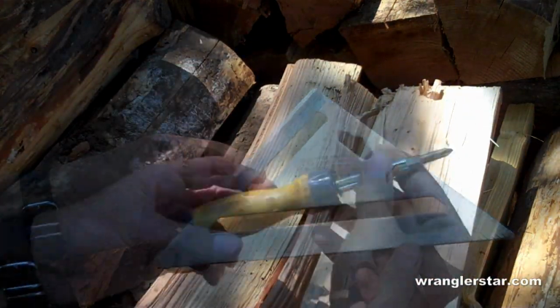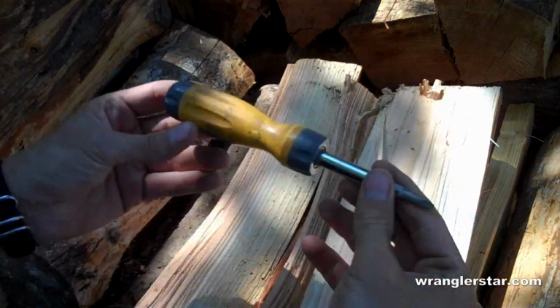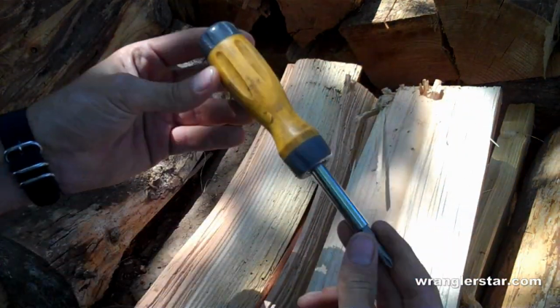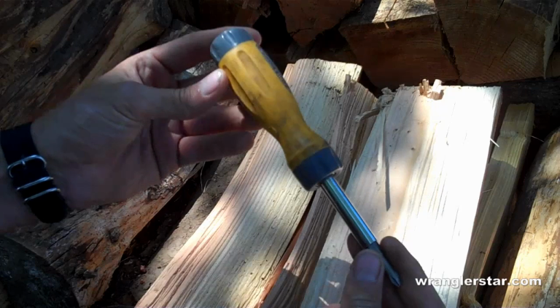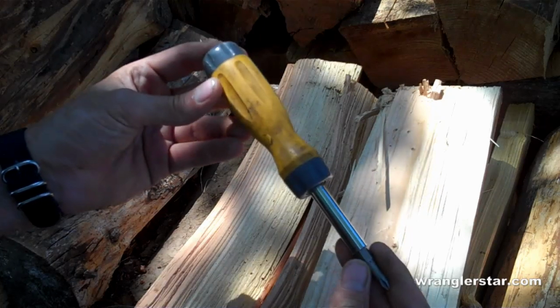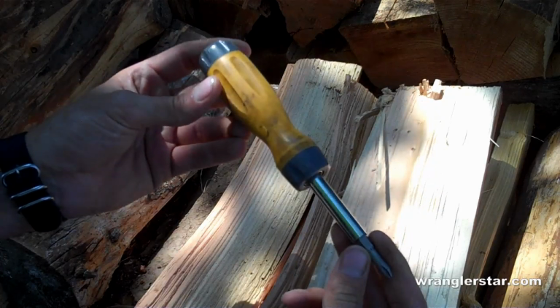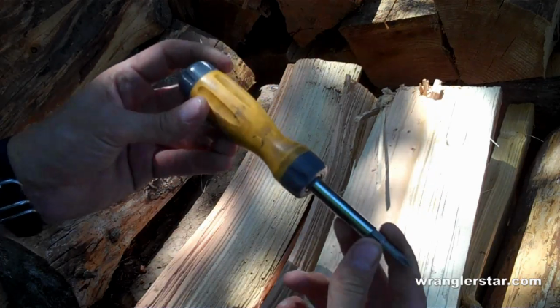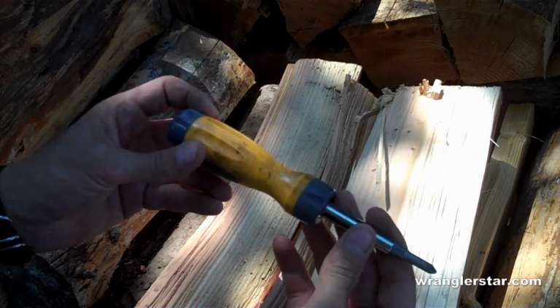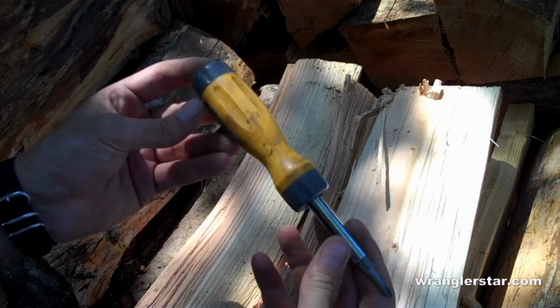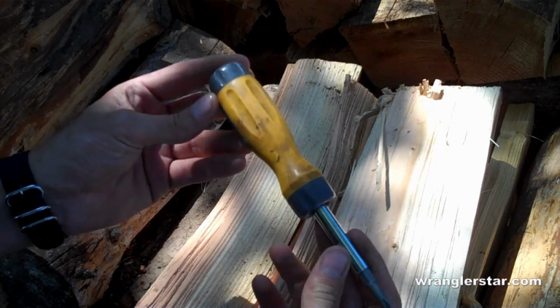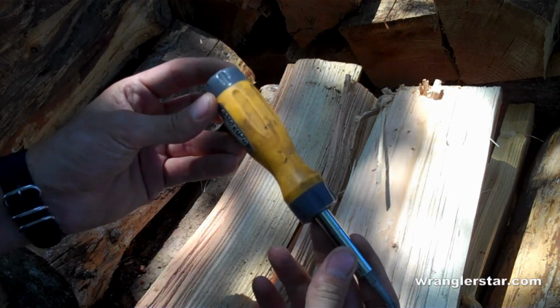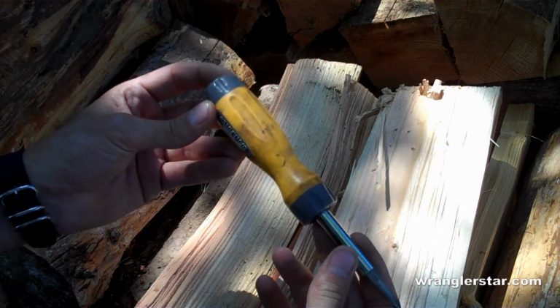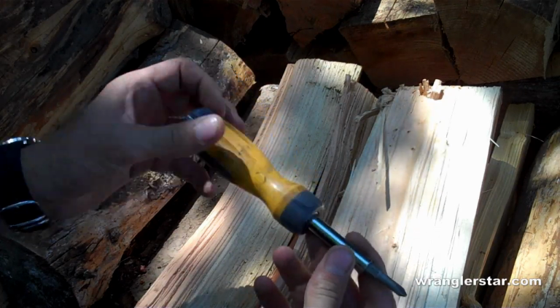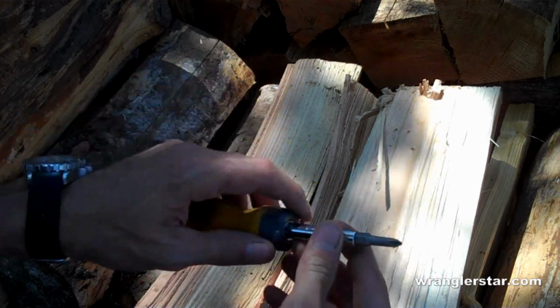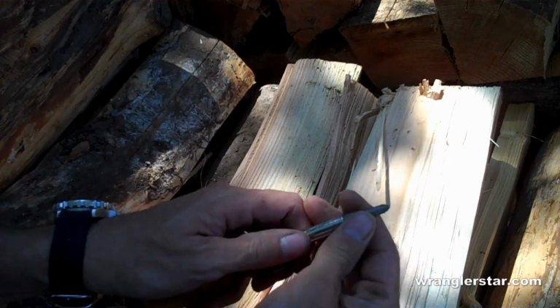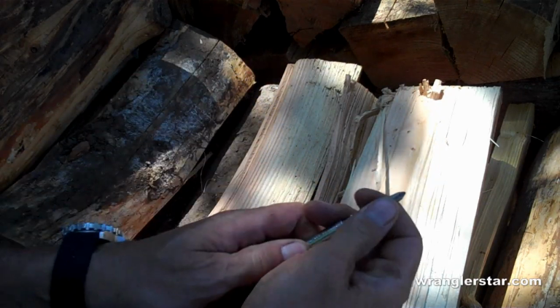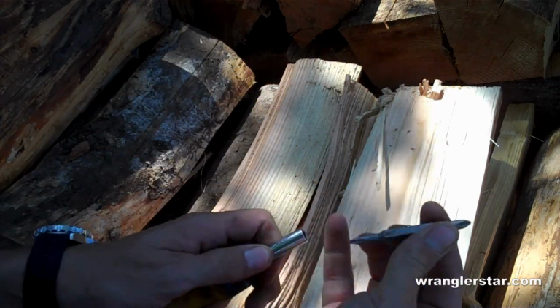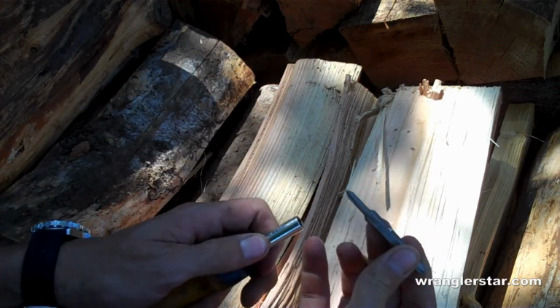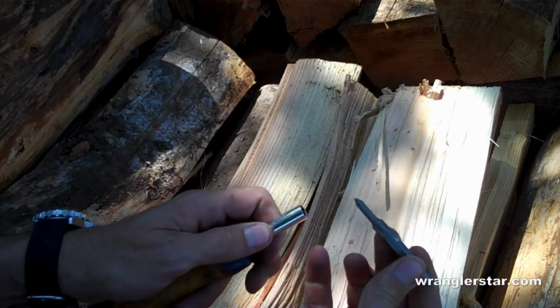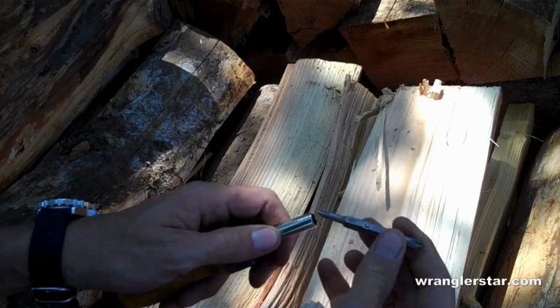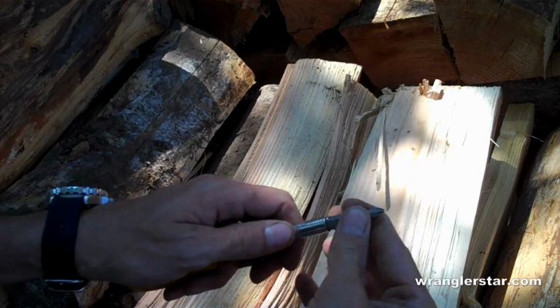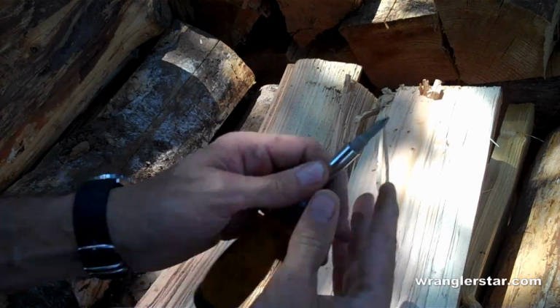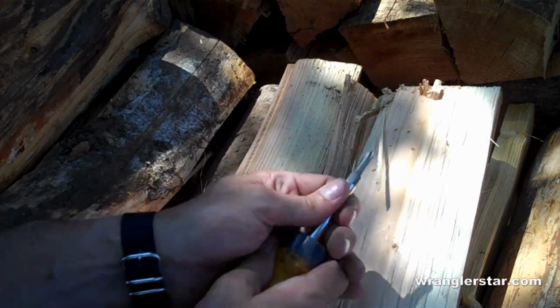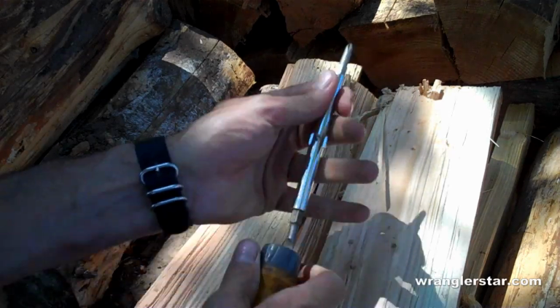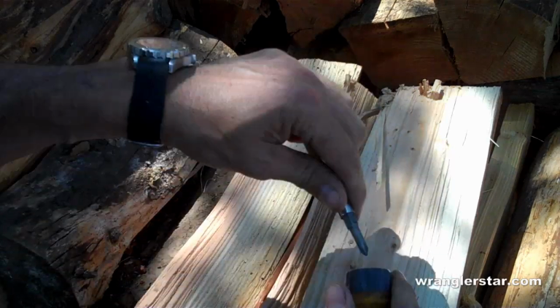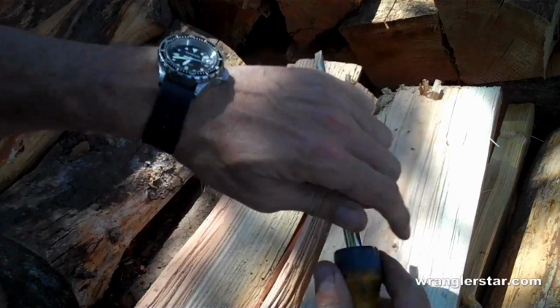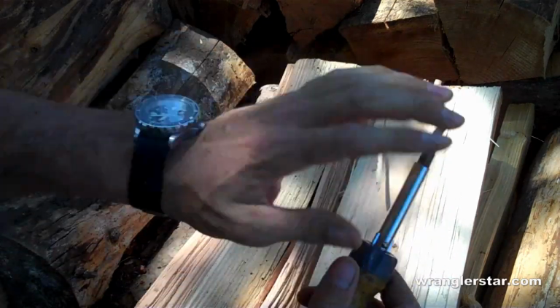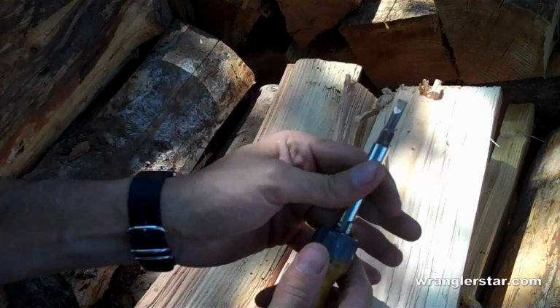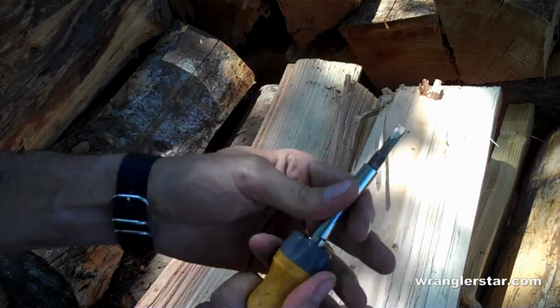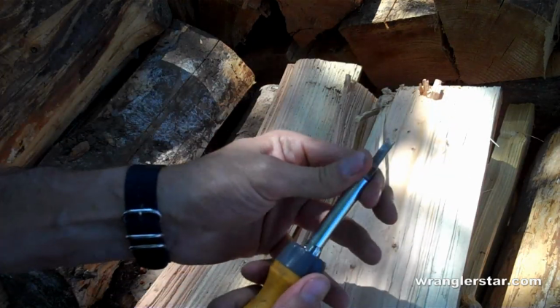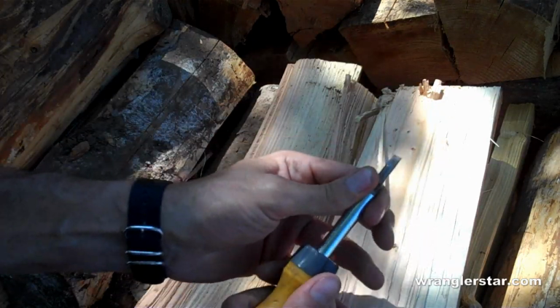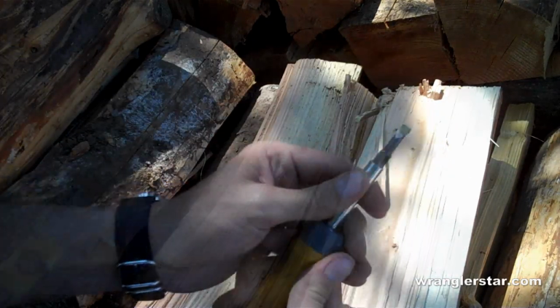This is a good combination screwdriver. What's nice about these is there are four screwdrivers in one — you have a number 1 and number 2 Phillips and also a large and small standard.